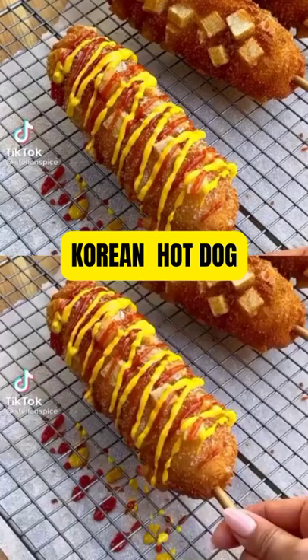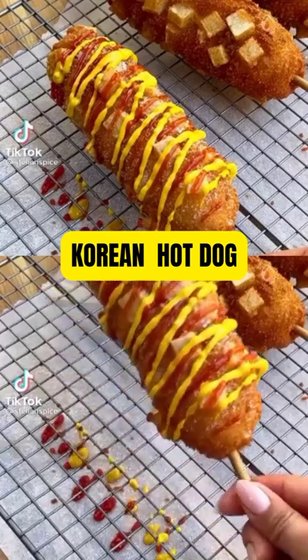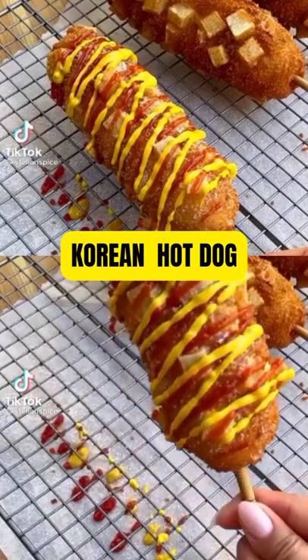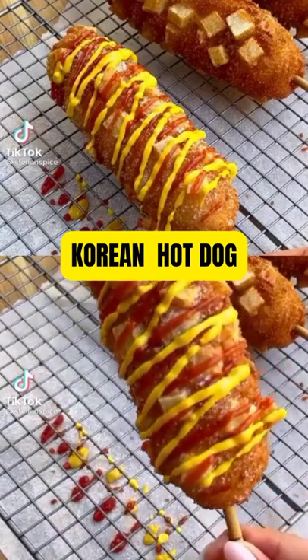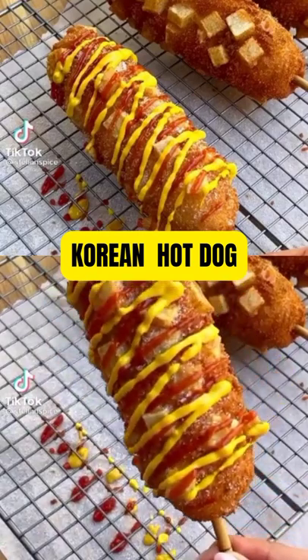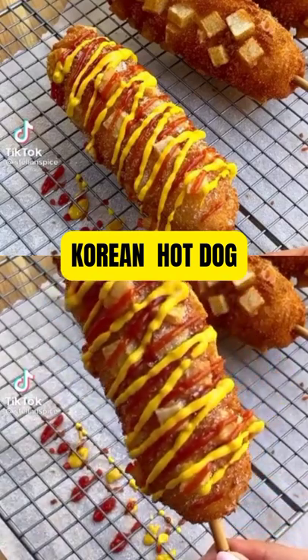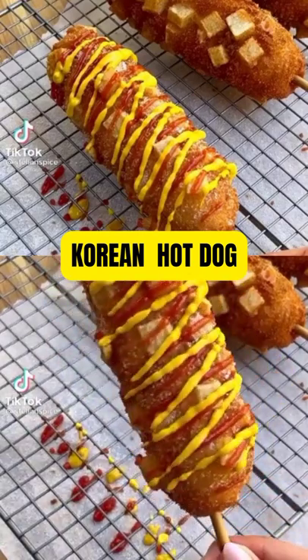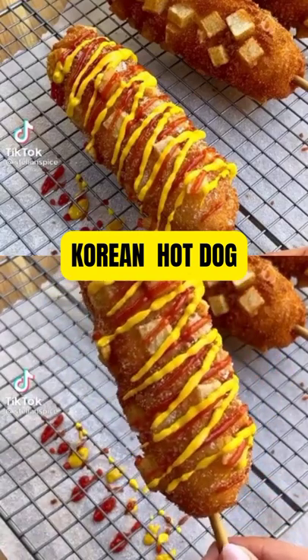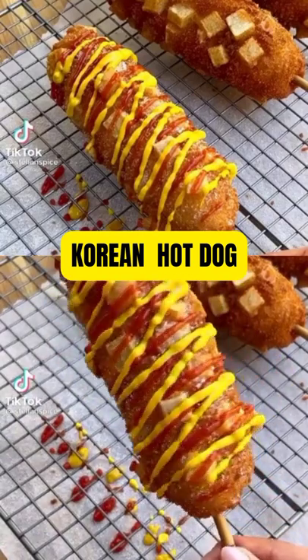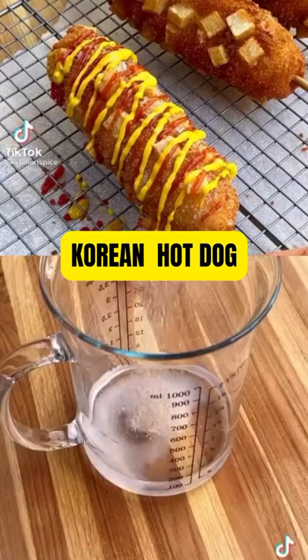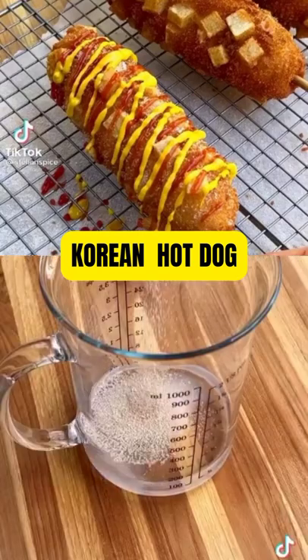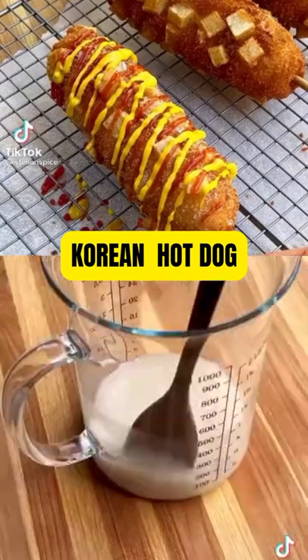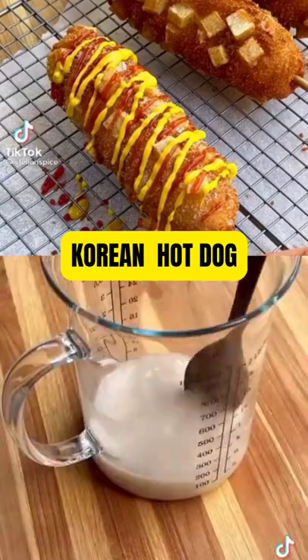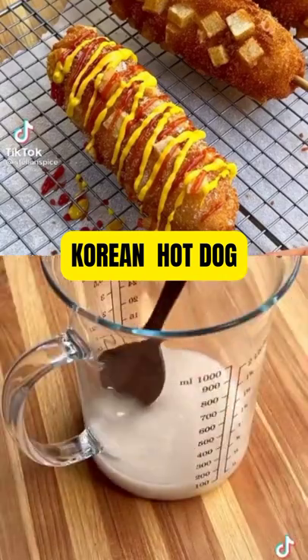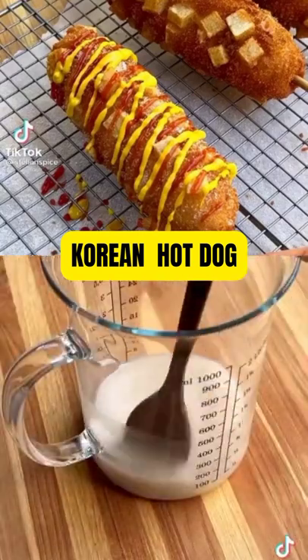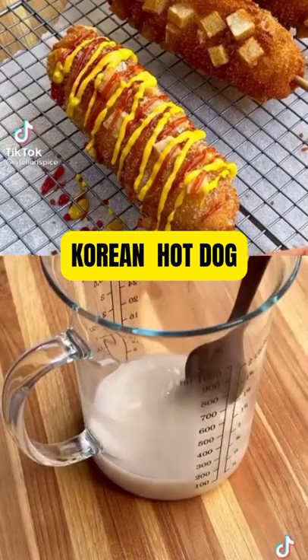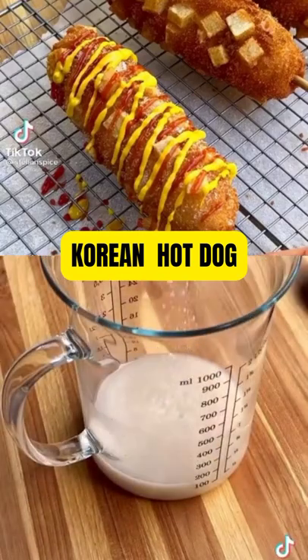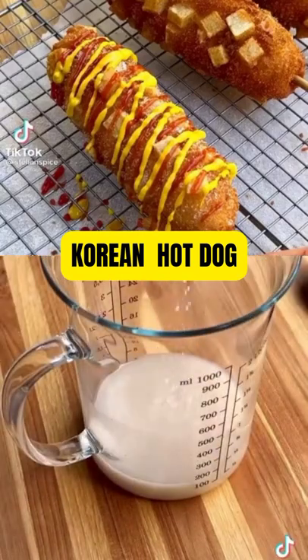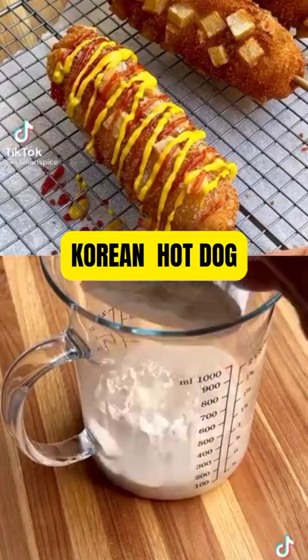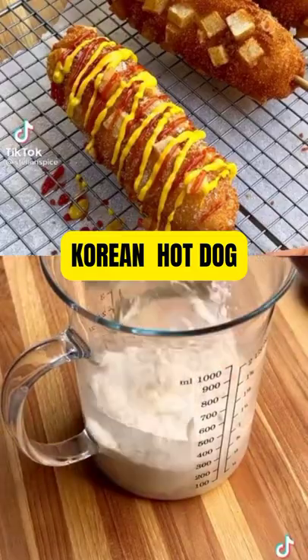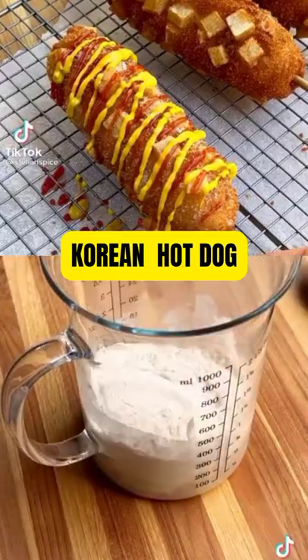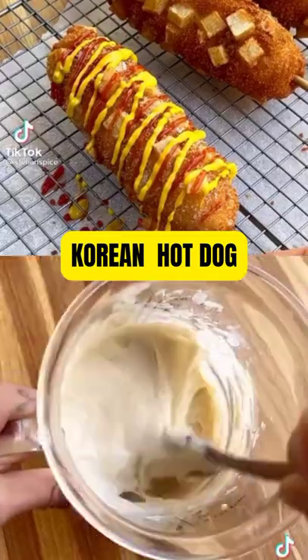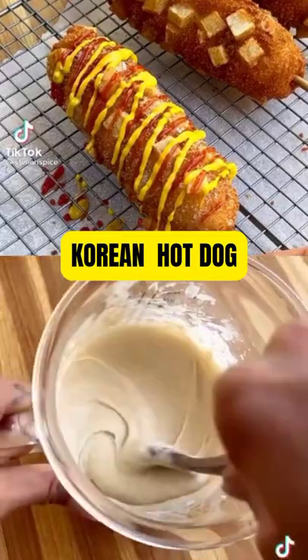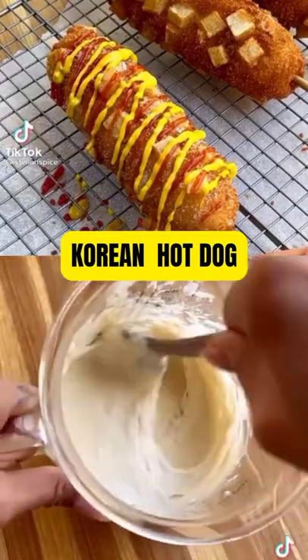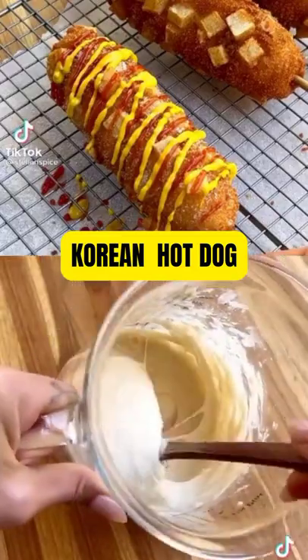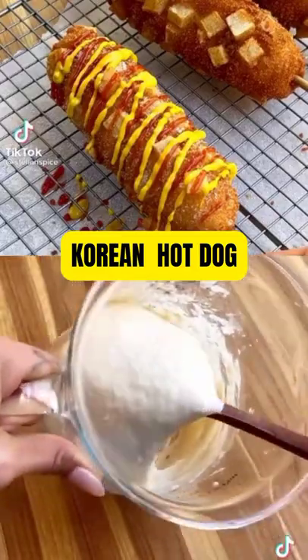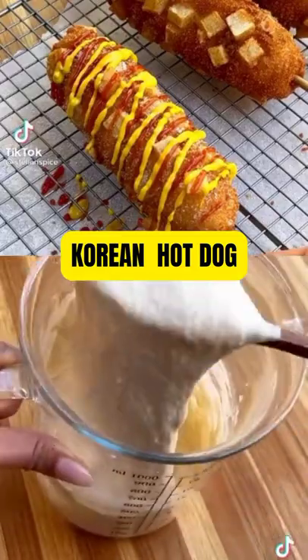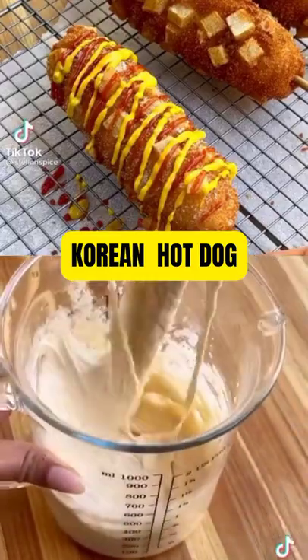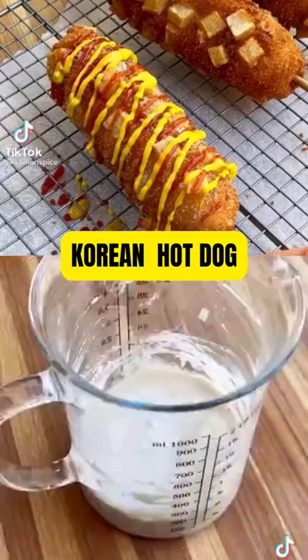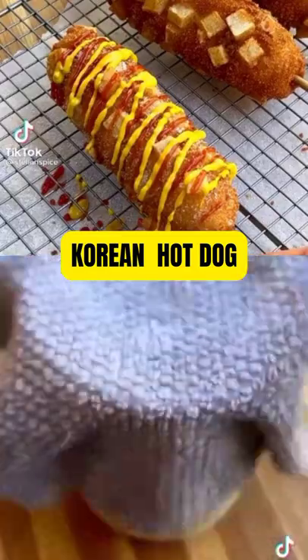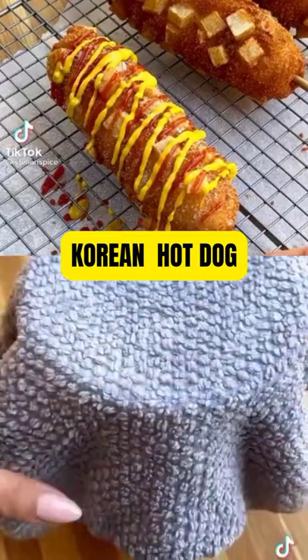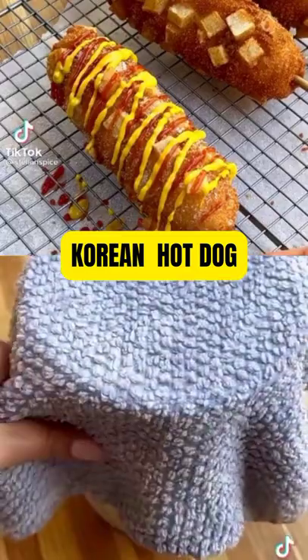French fried corn dogs are my favorite. Start with sugar and yeast, letting it sit for a couple of minutes before mixing. Add salt and flour, mix until smooth, and set aside to rise for one hour.